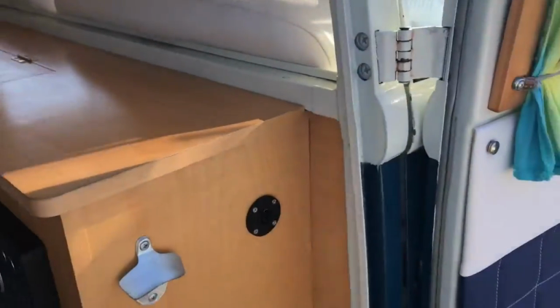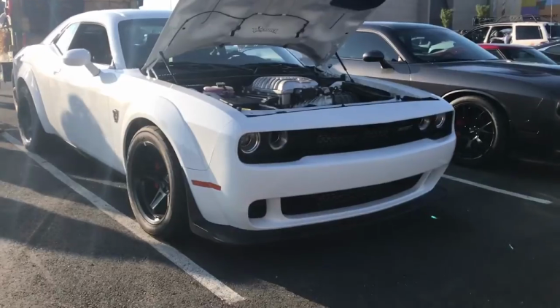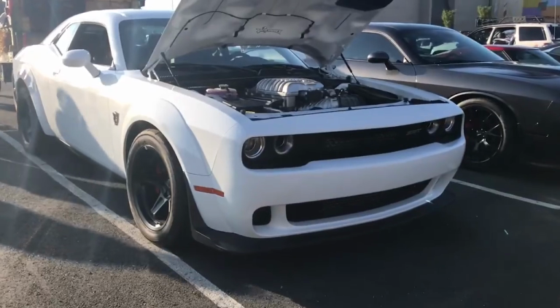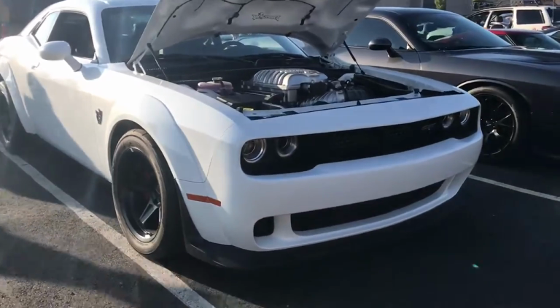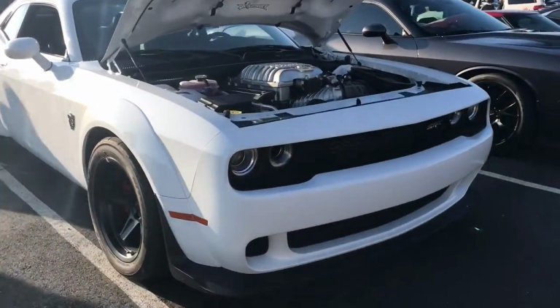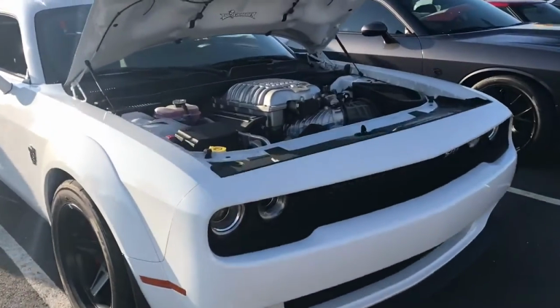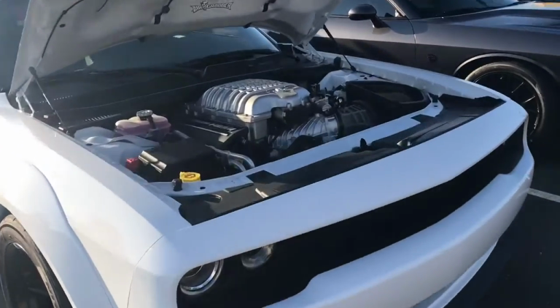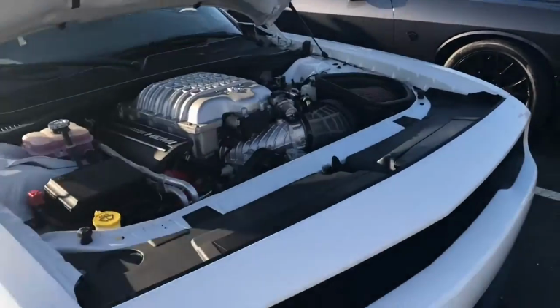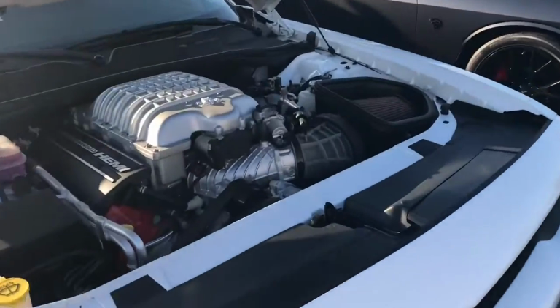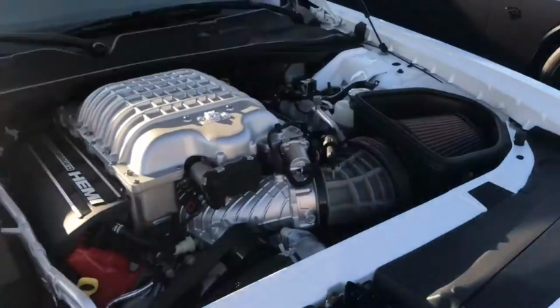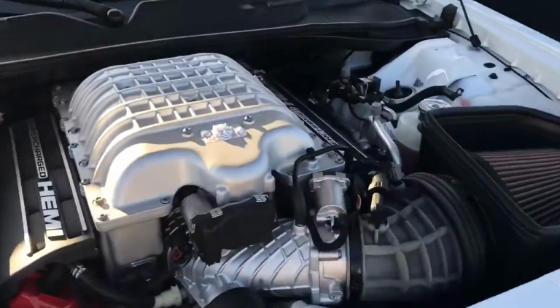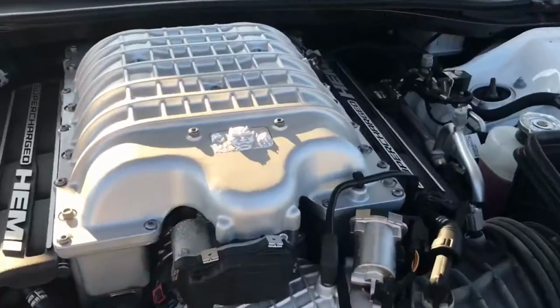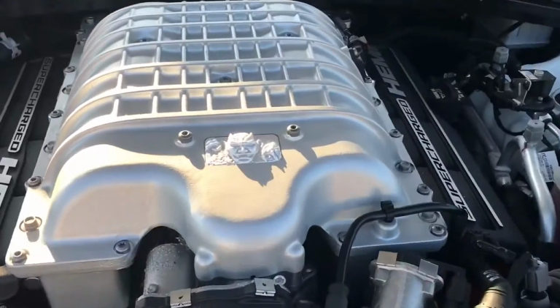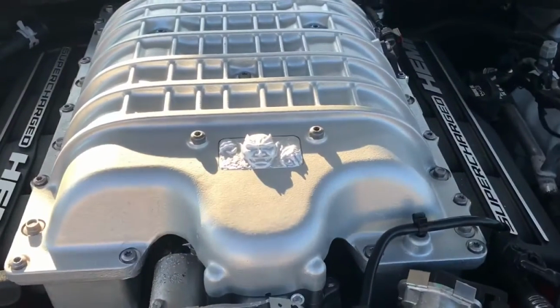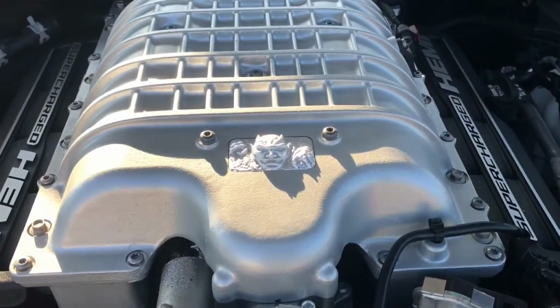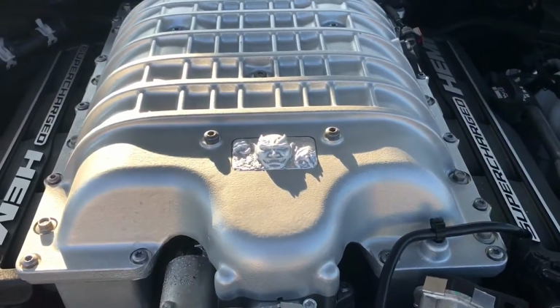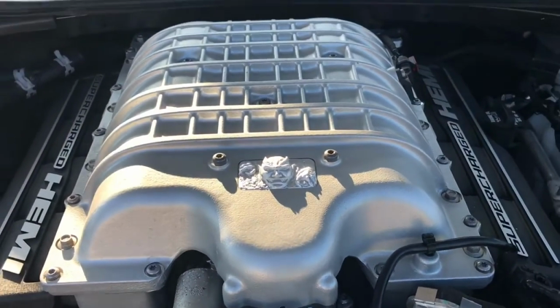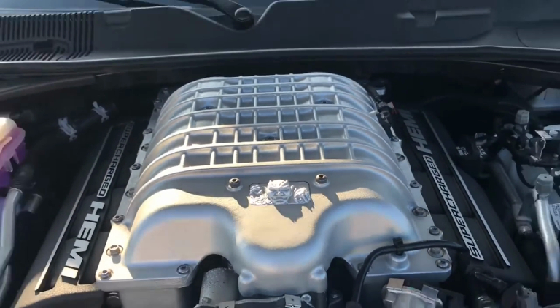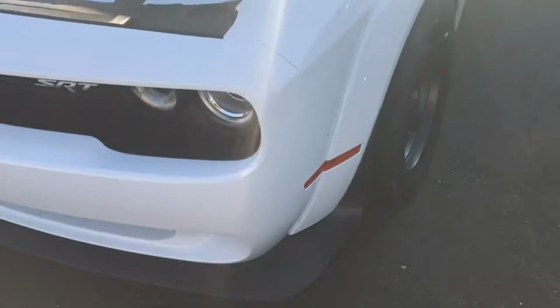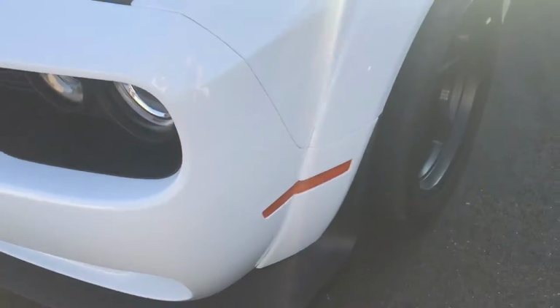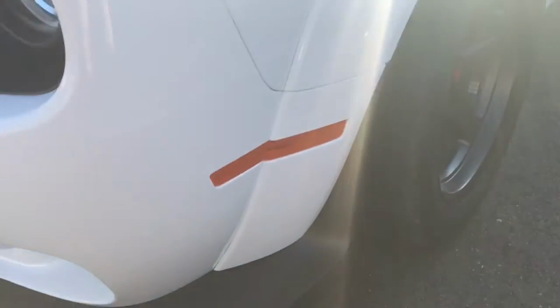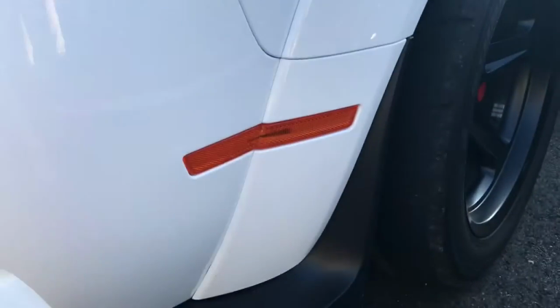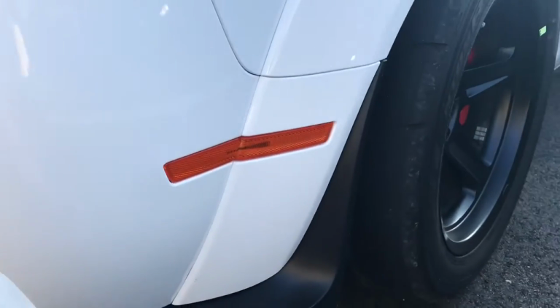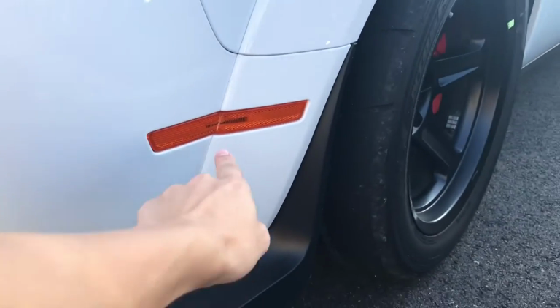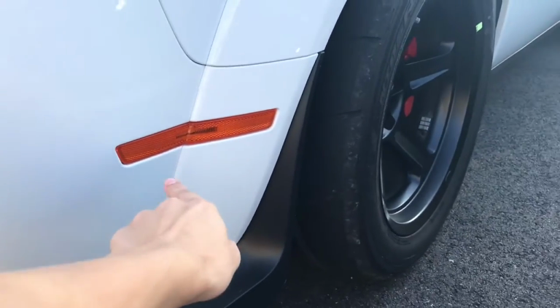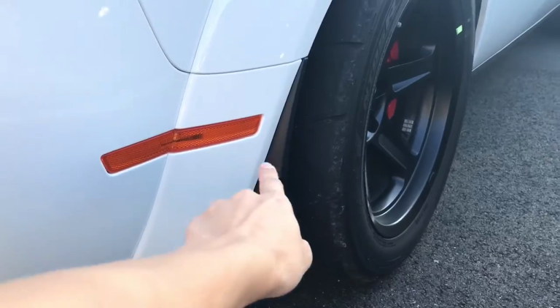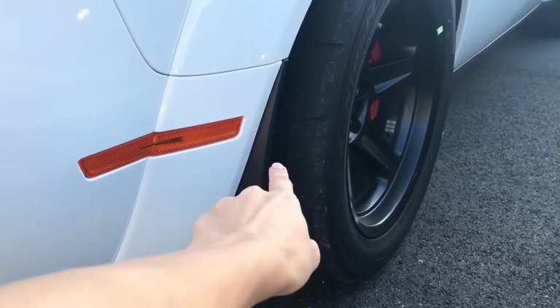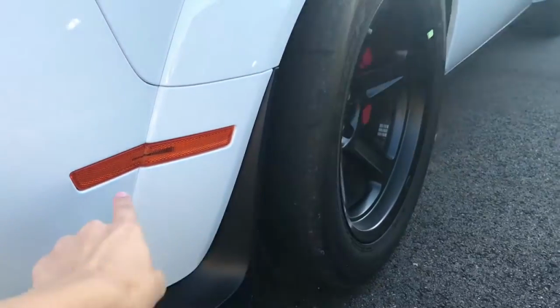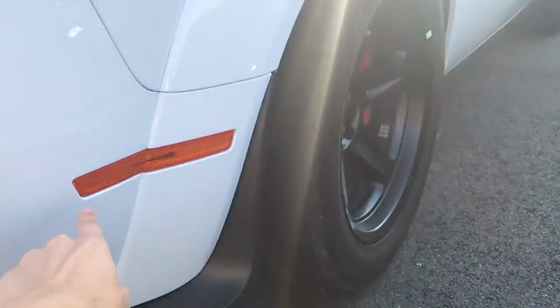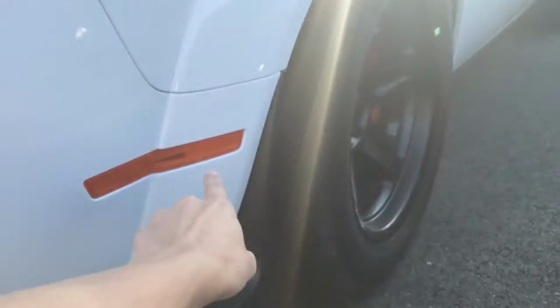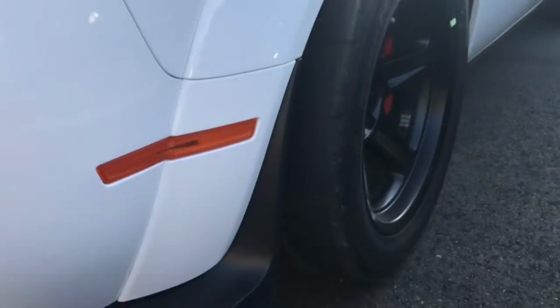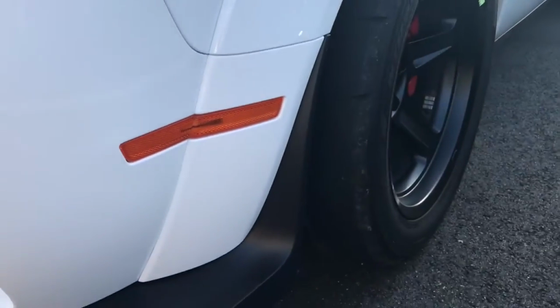Got this Dodge Demon in white — second one I've ever seen. Twin scroll supercharger. What I never noticed though is how the side marker has to bend onto the fender flare.